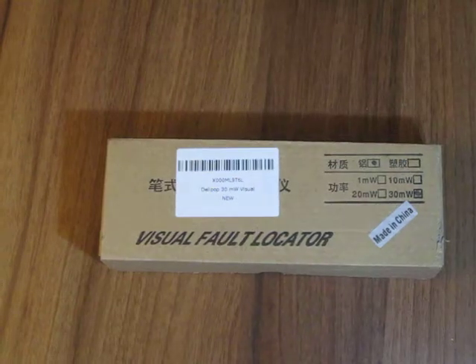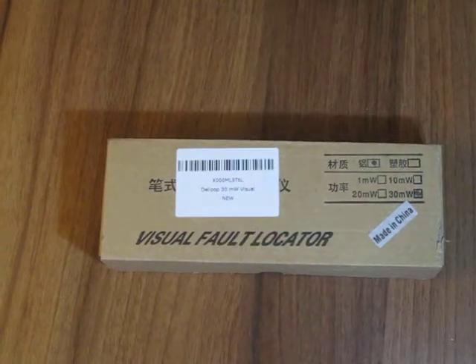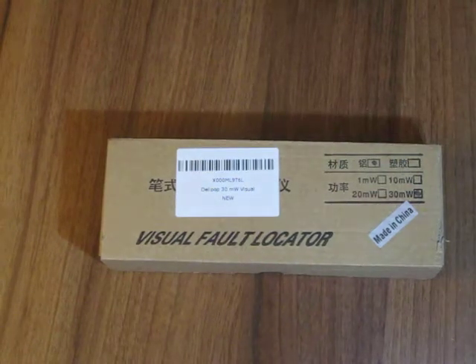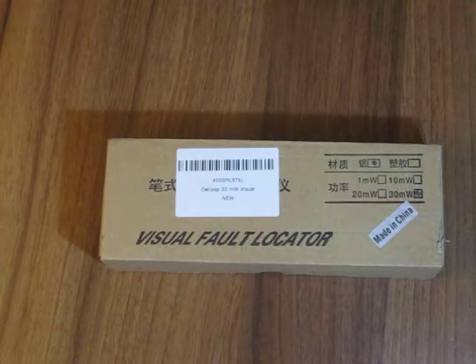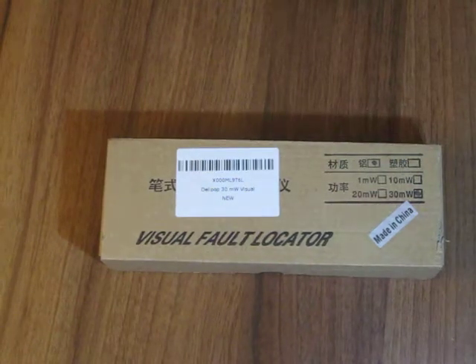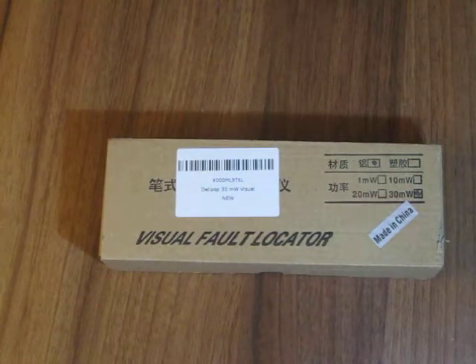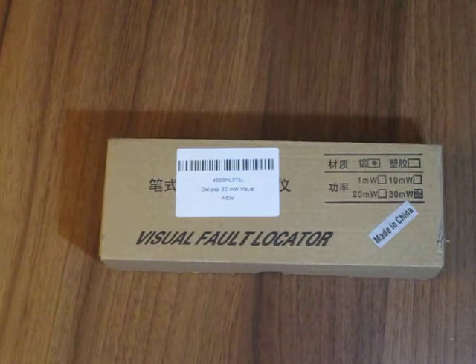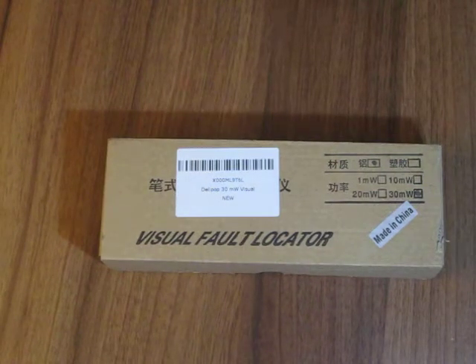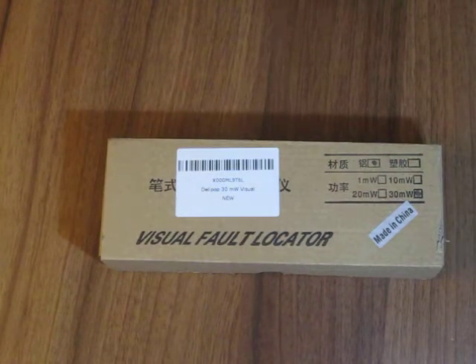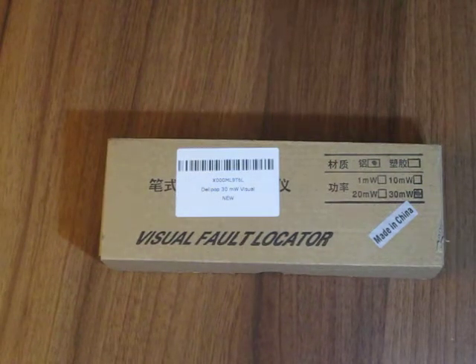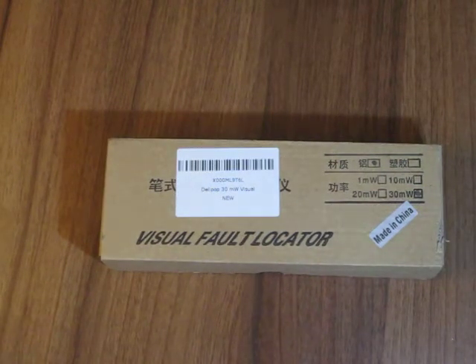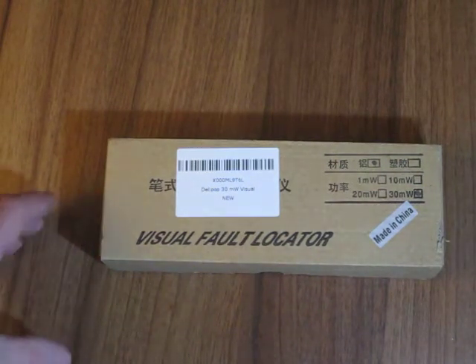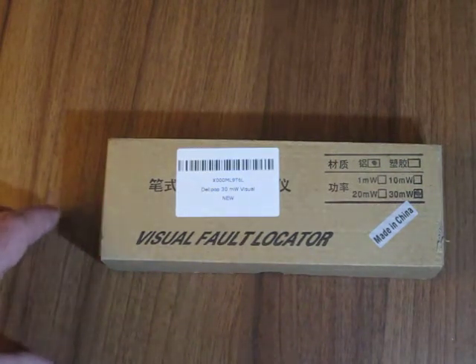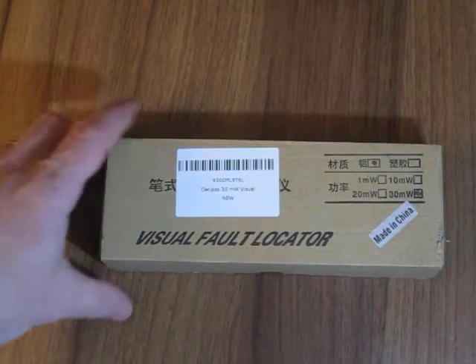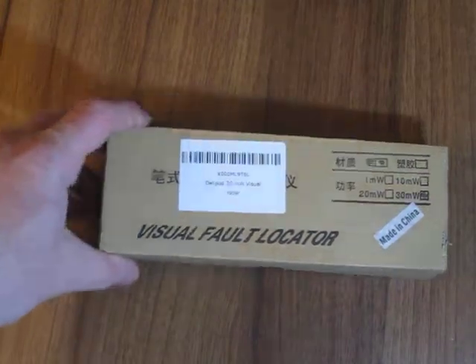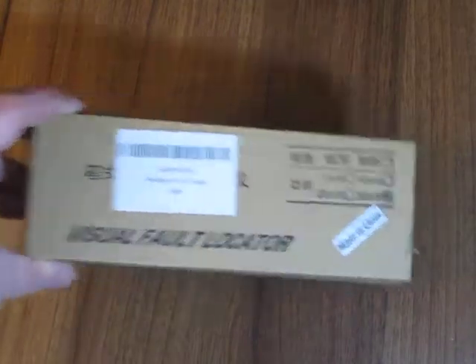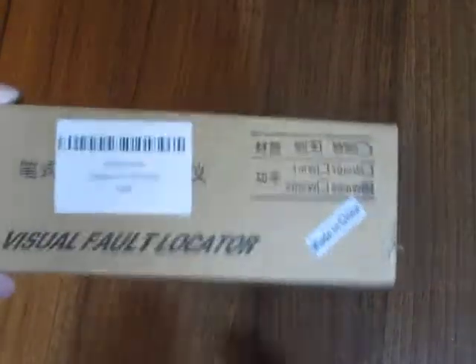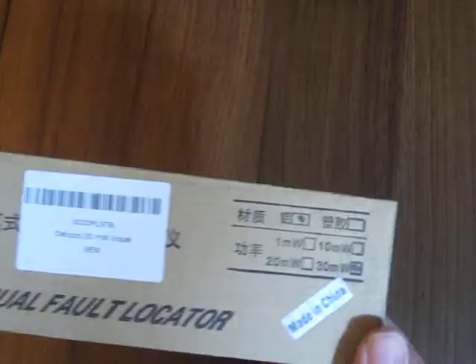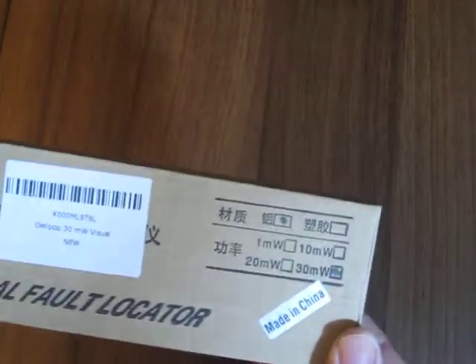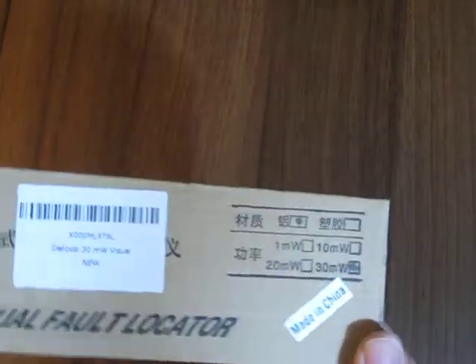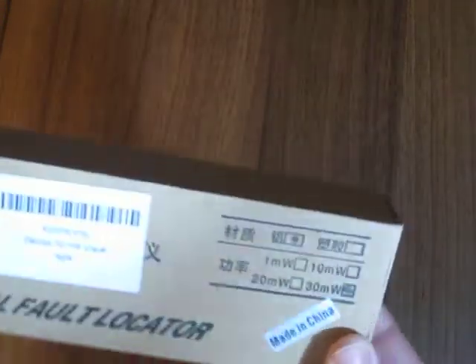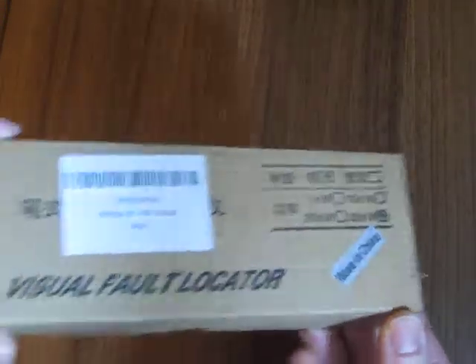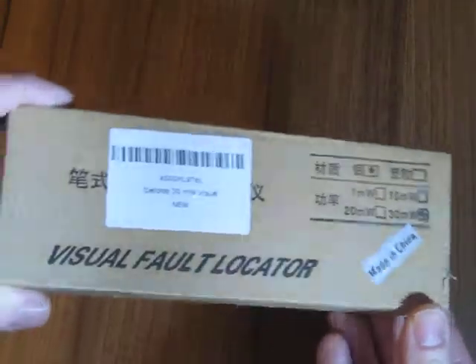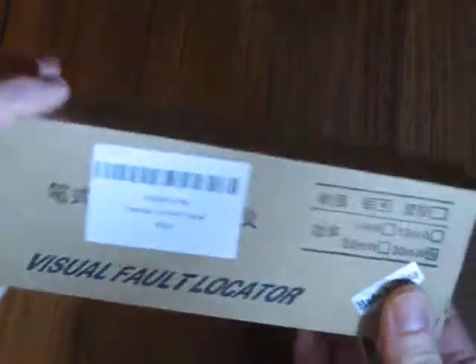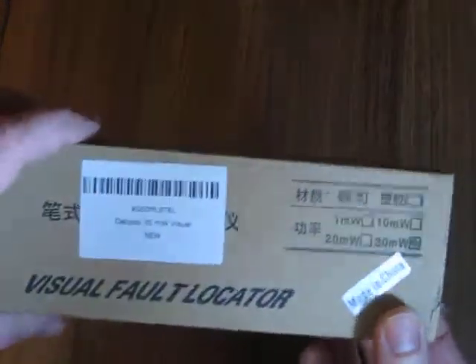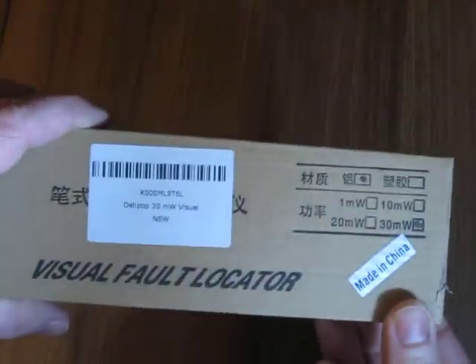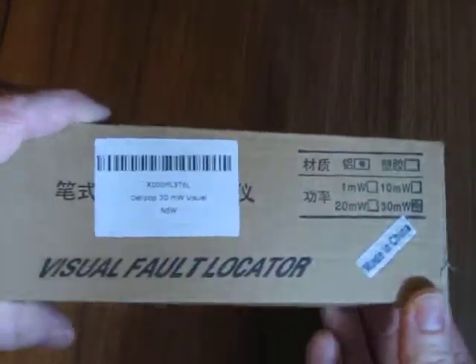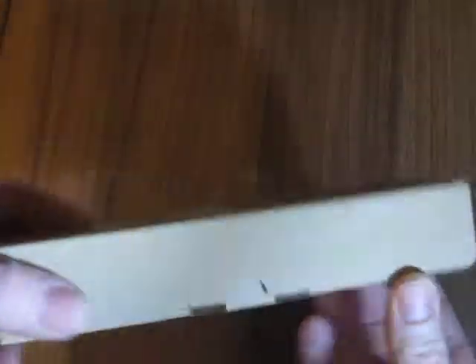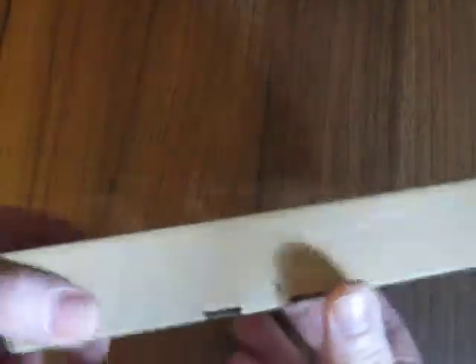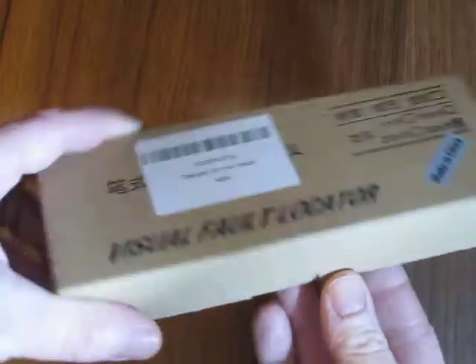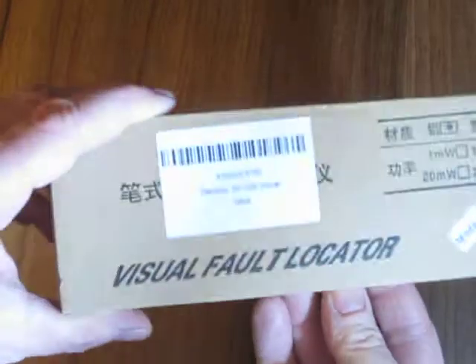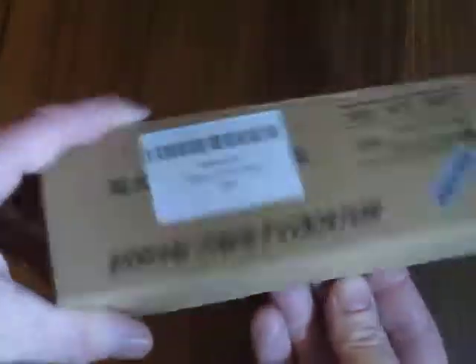So today we are reviewing the Delipop 30mW Visual Fault Locator. This is a fiber optic cable tester effectively.